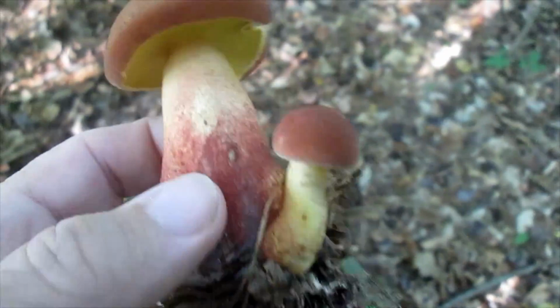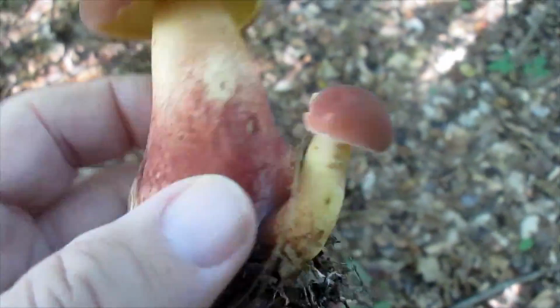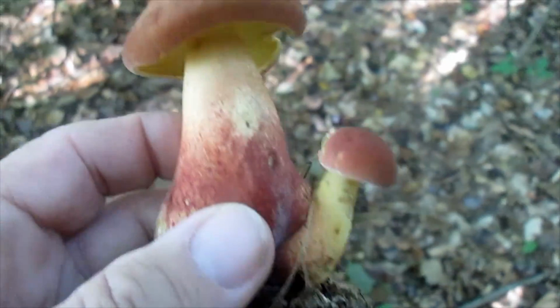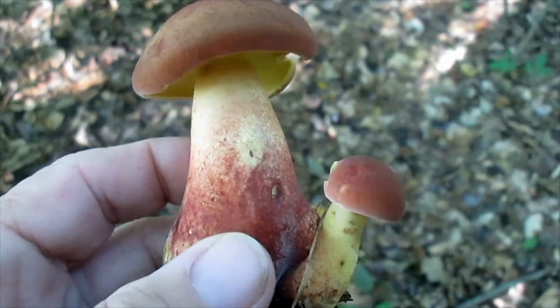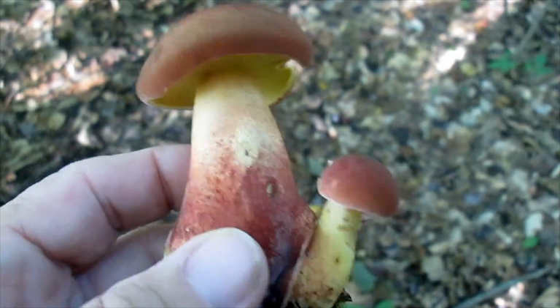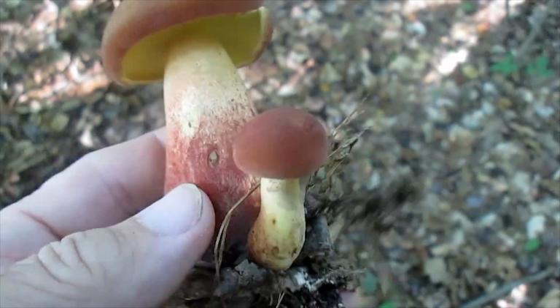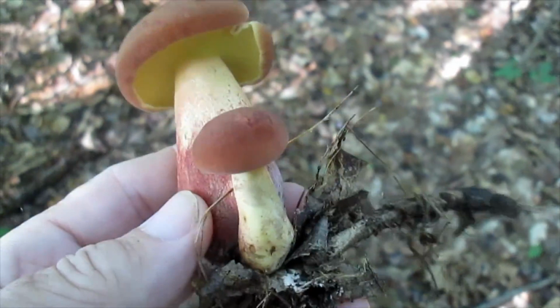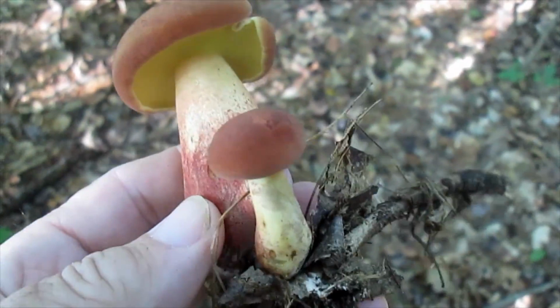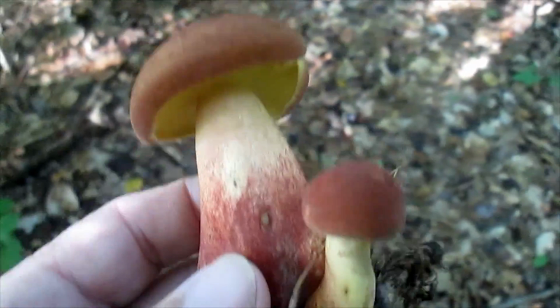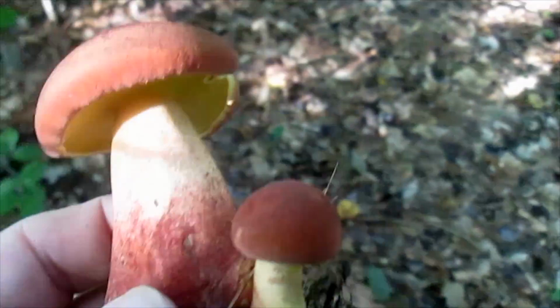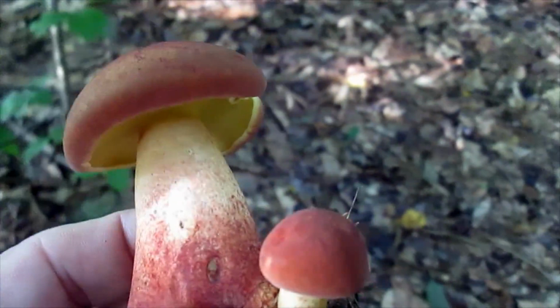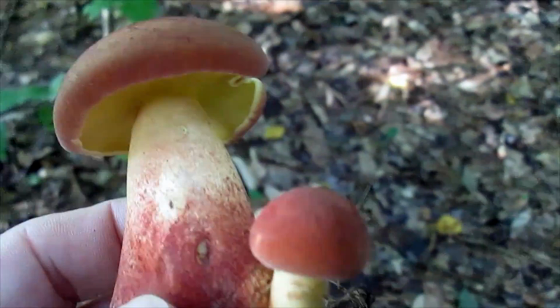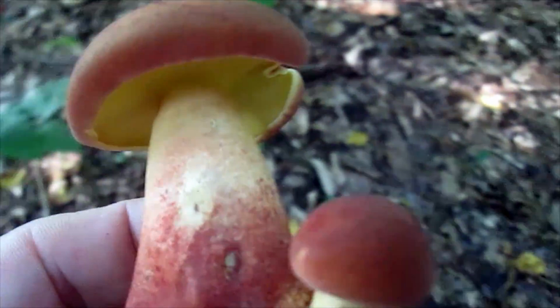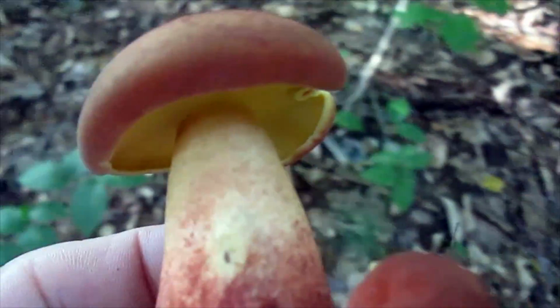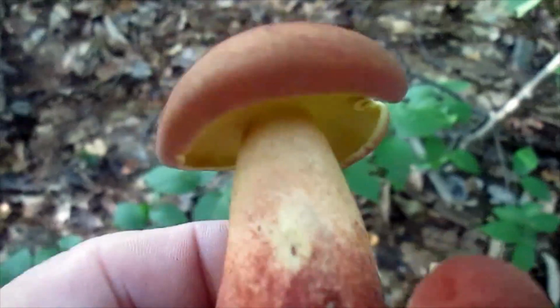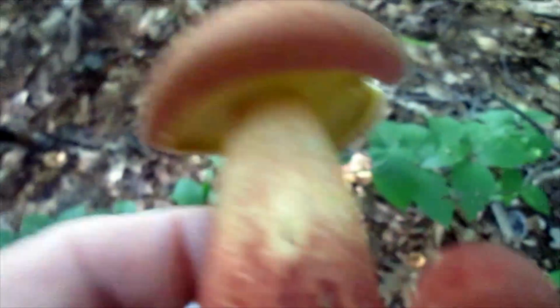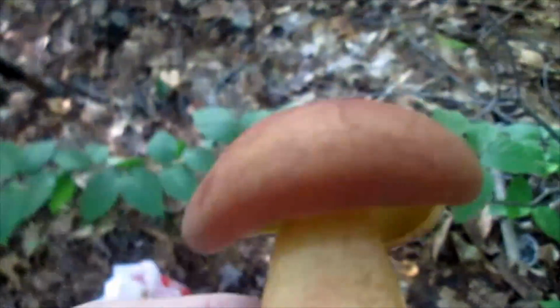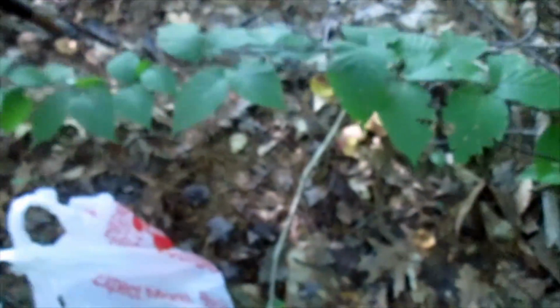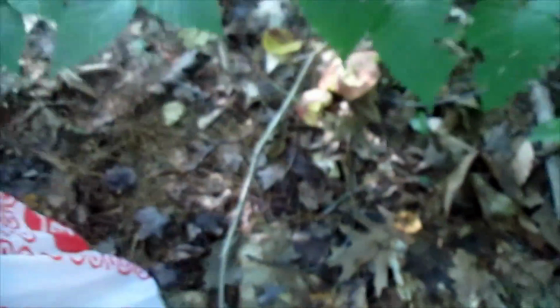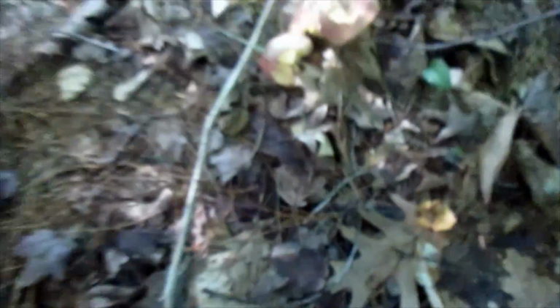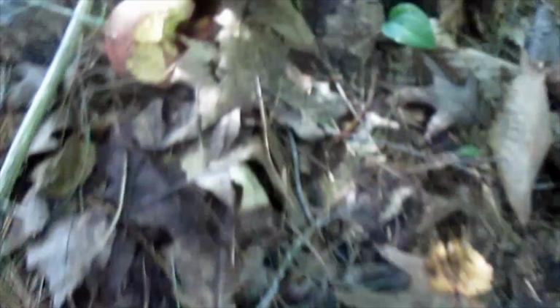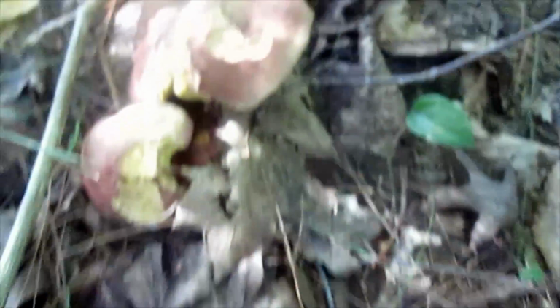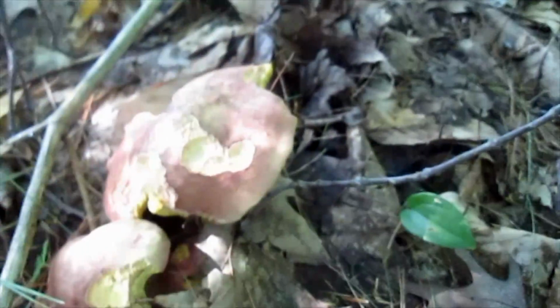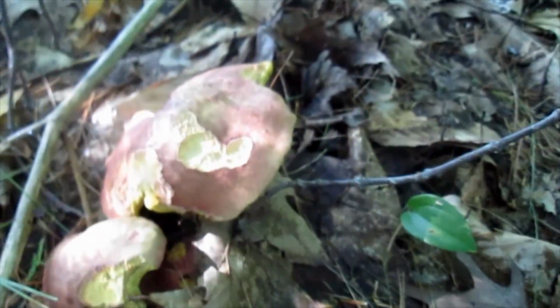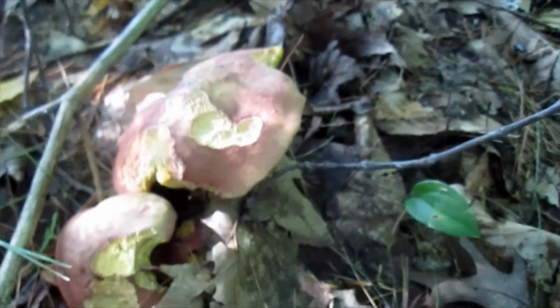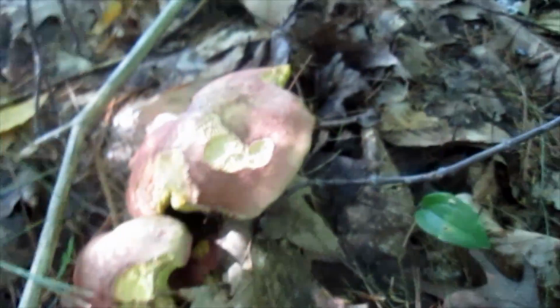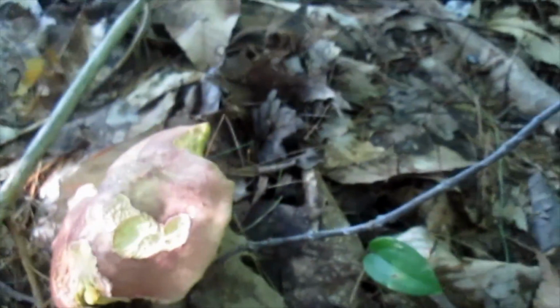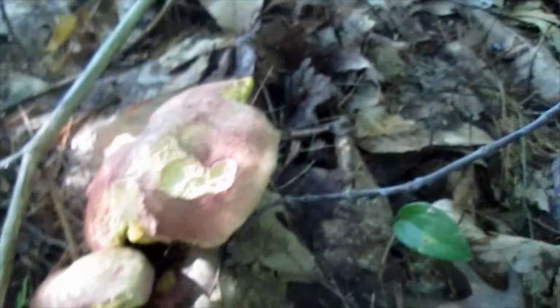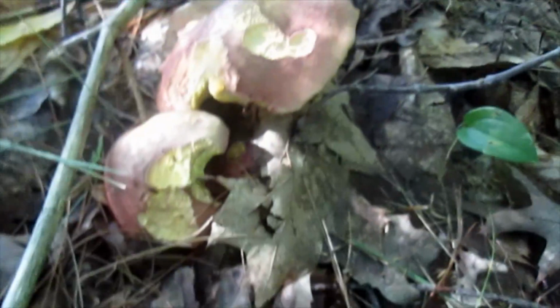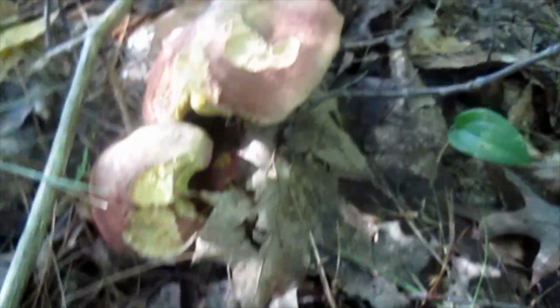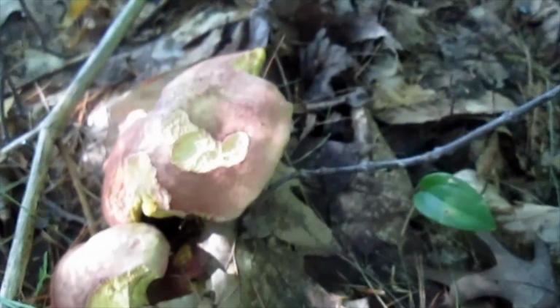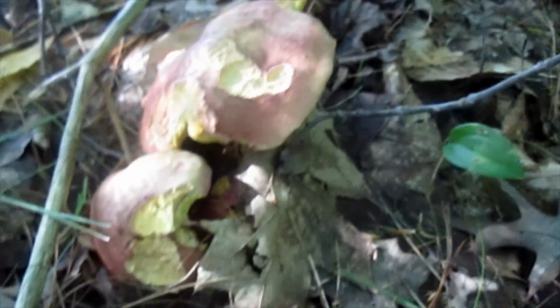So this is a younger stage, as opposed to this one, which I believe is a much older stage. It's quite eaten up as well.